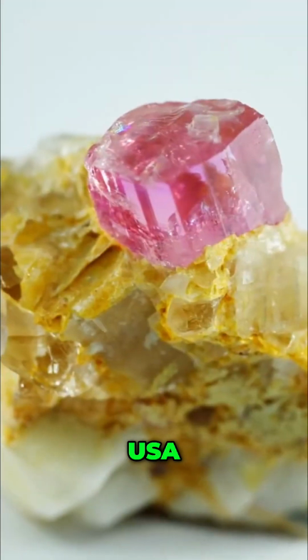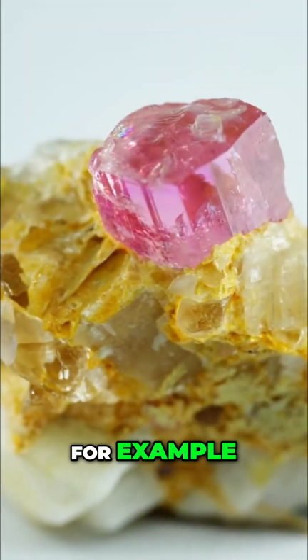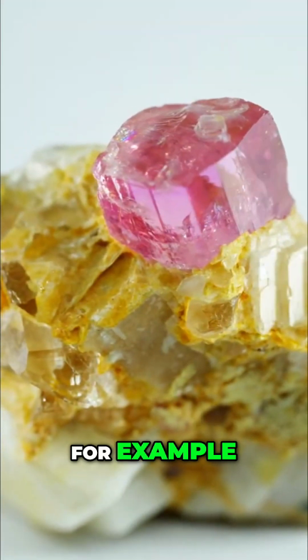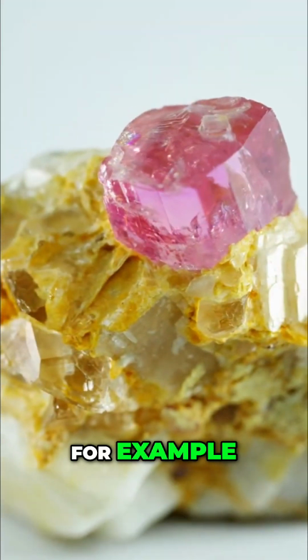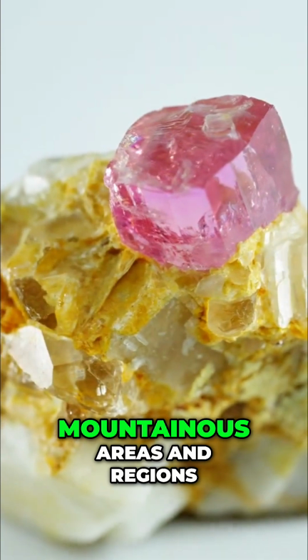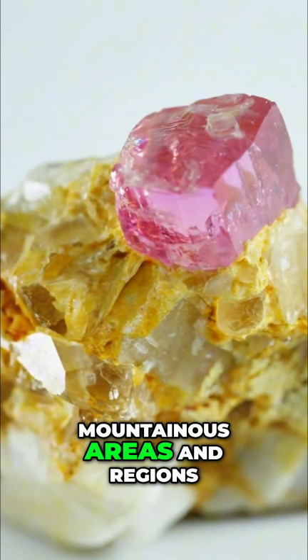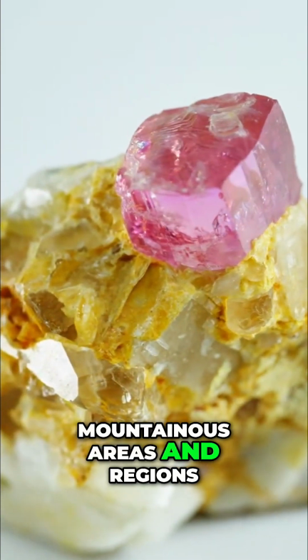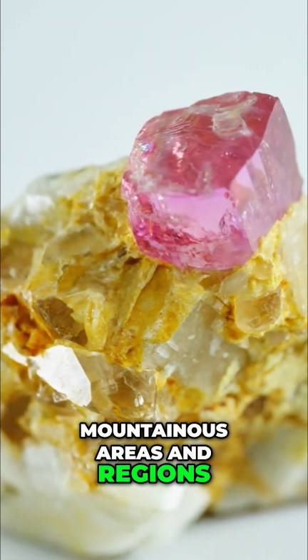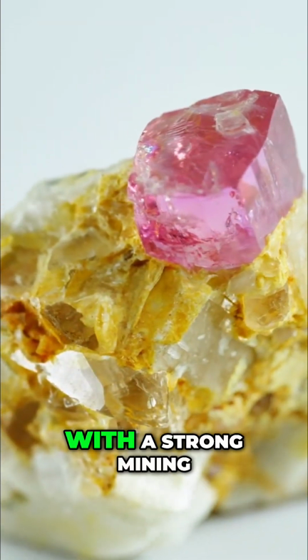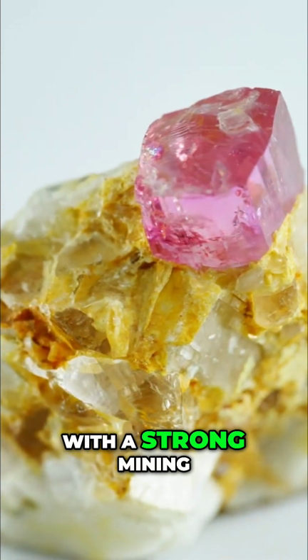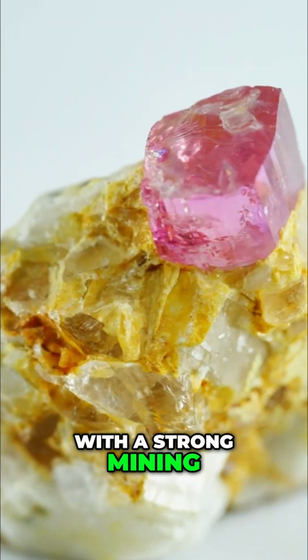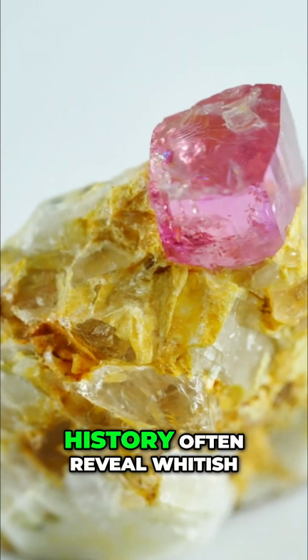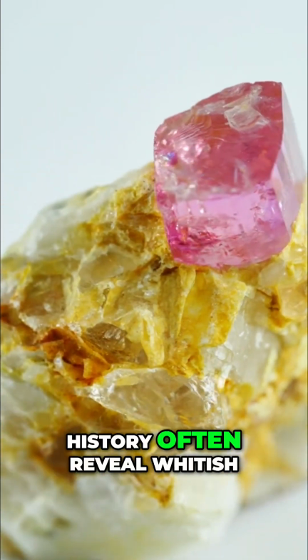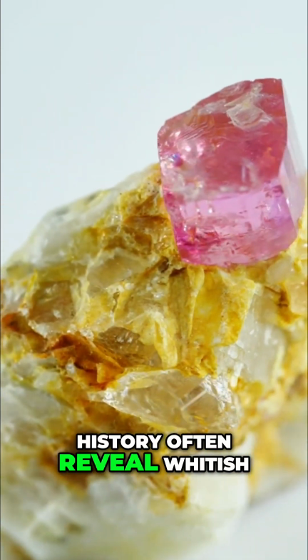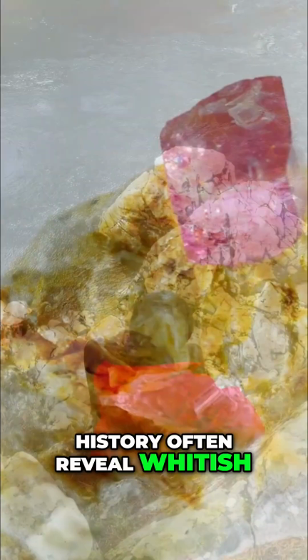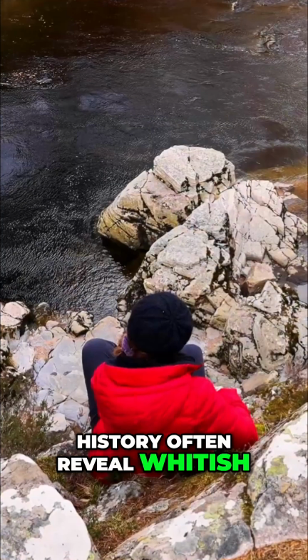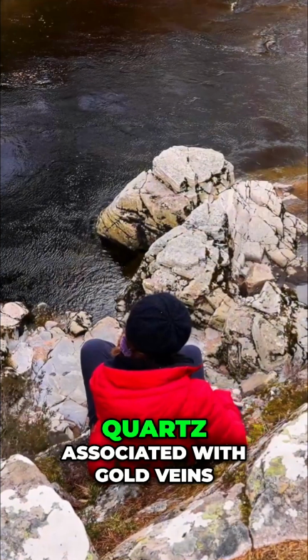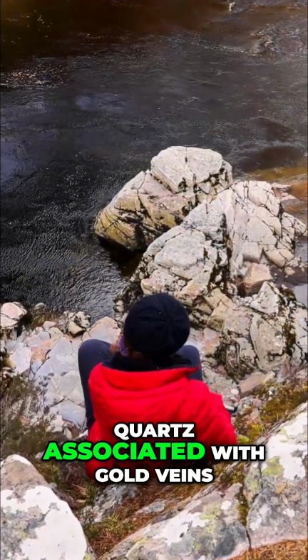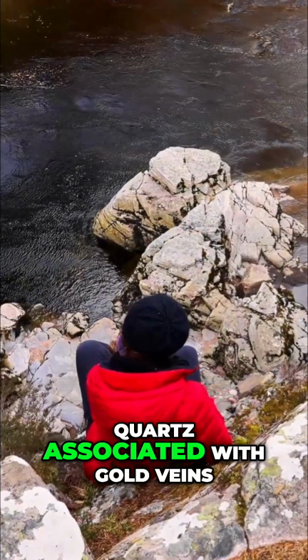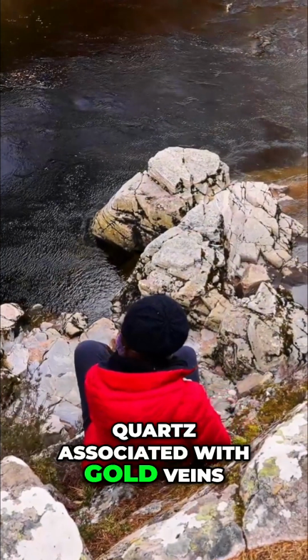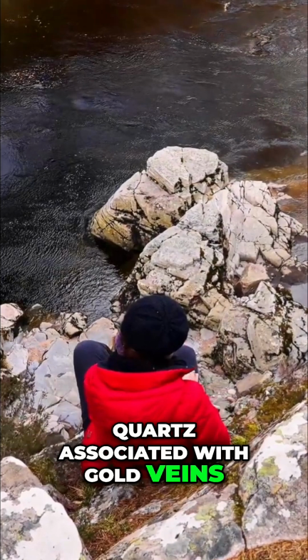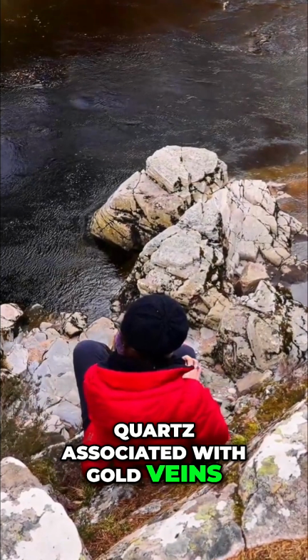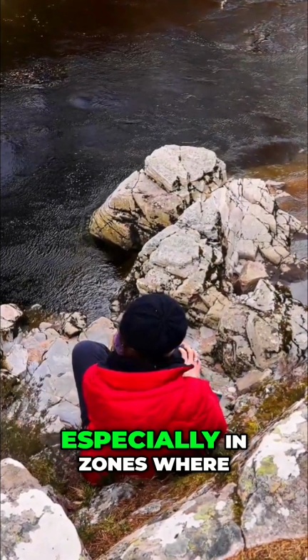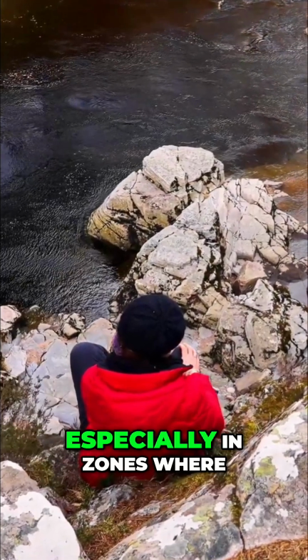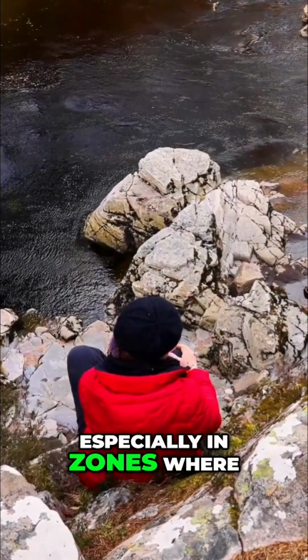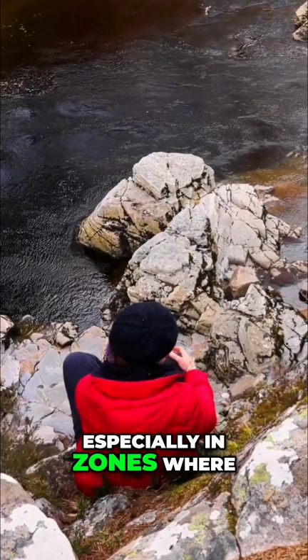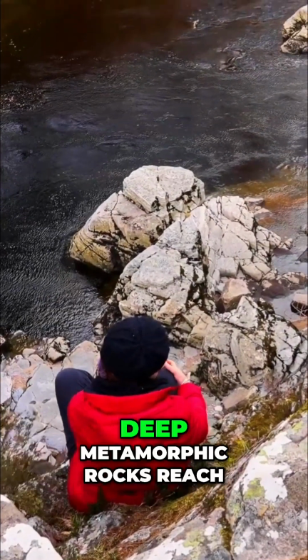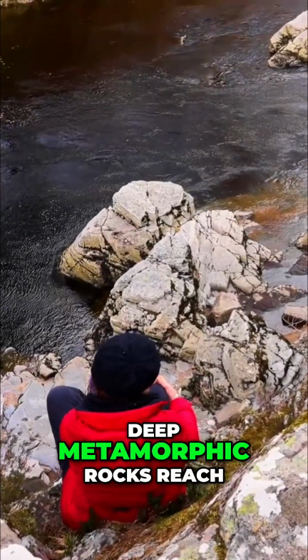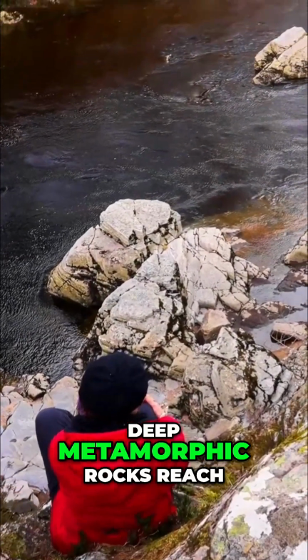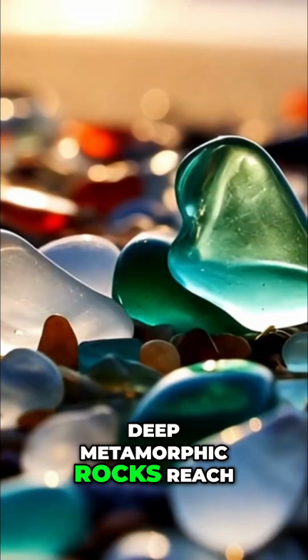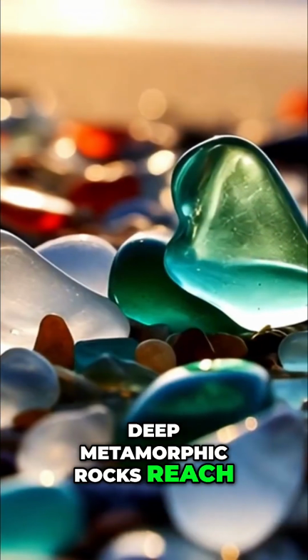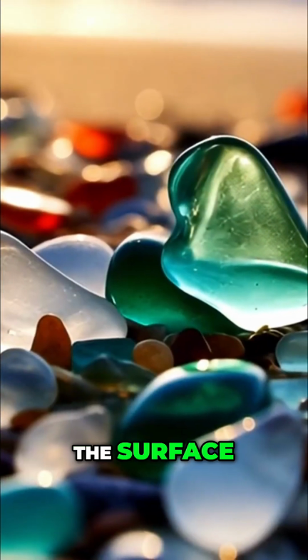For example, mountainous areas and regions with a strong mining history often reveal whitish quartz associated with gold veins, especially in zones where deep metamorphic rocks reach the surface.